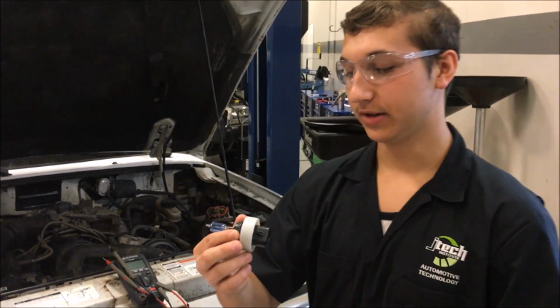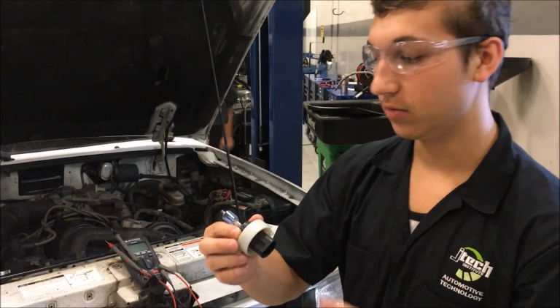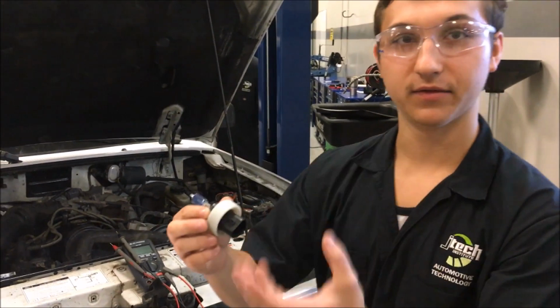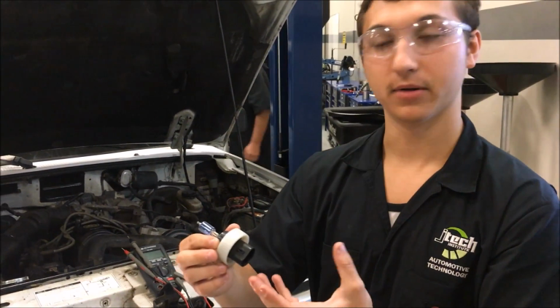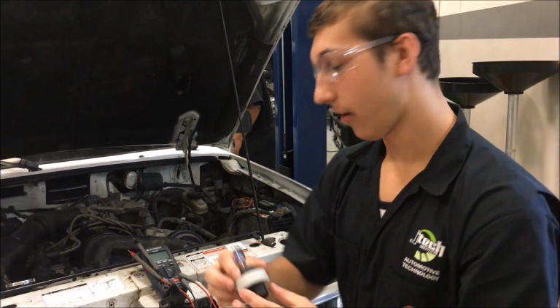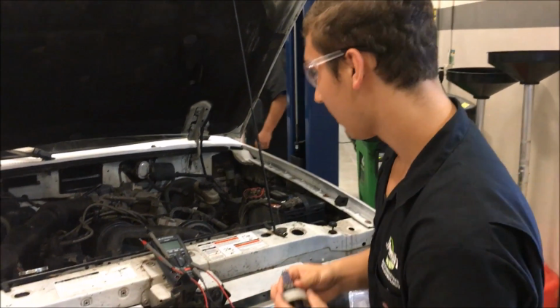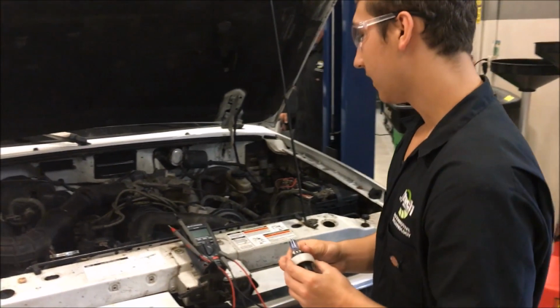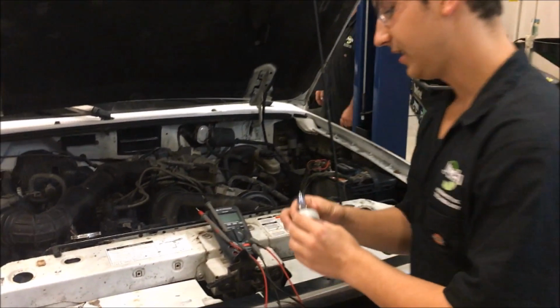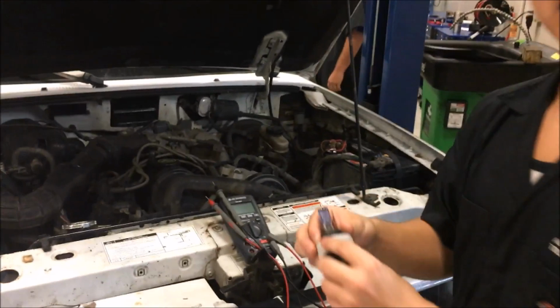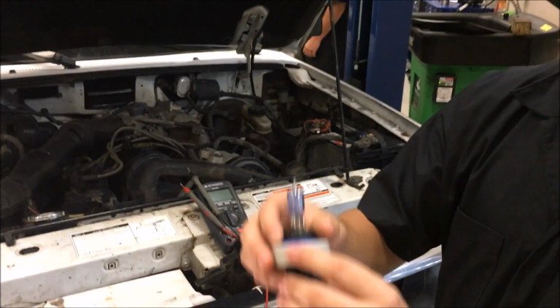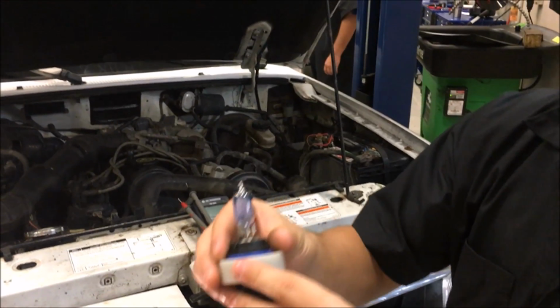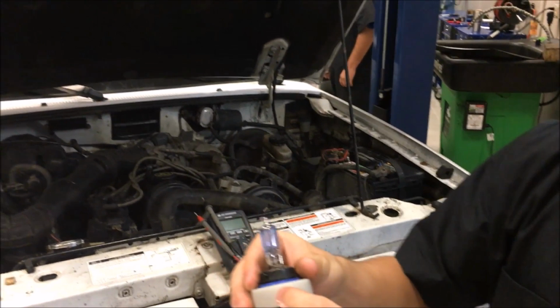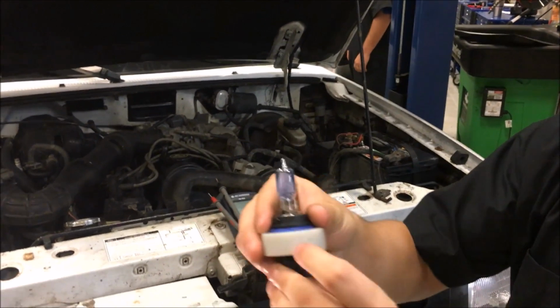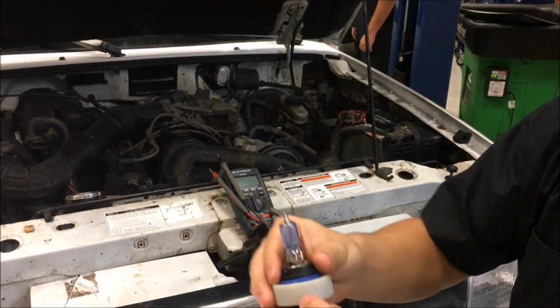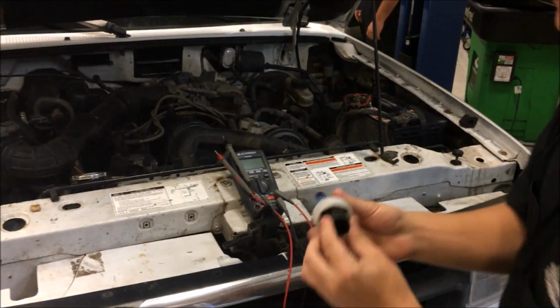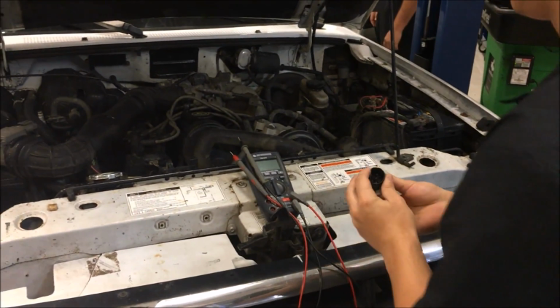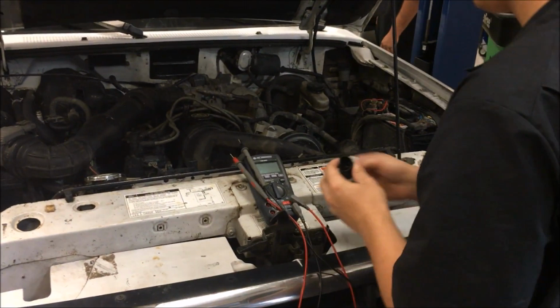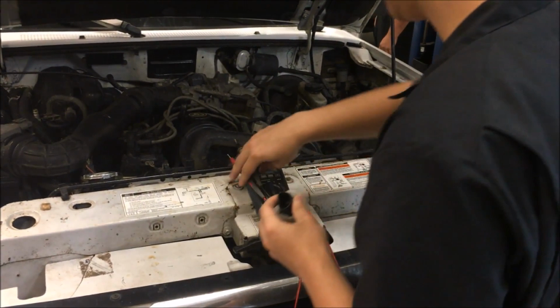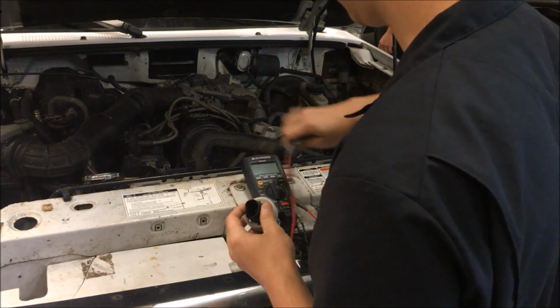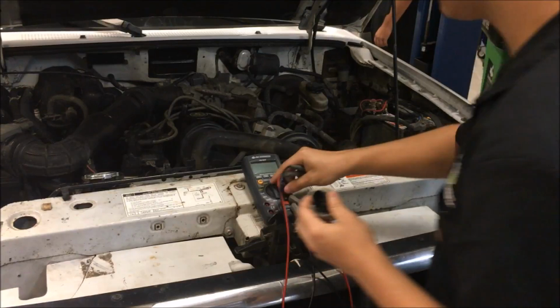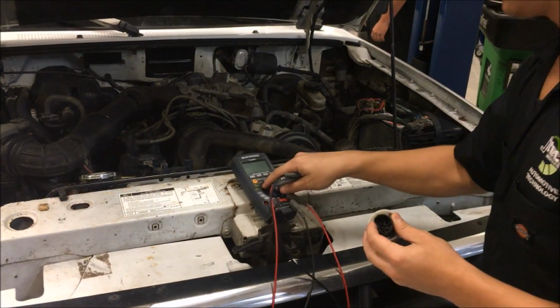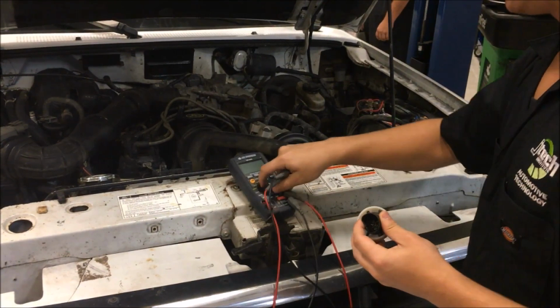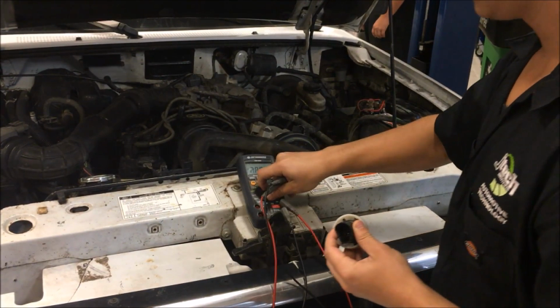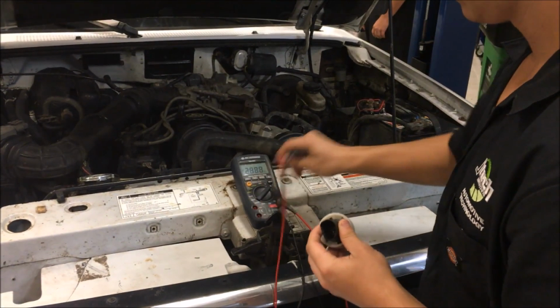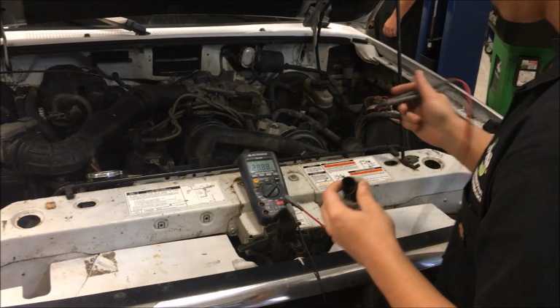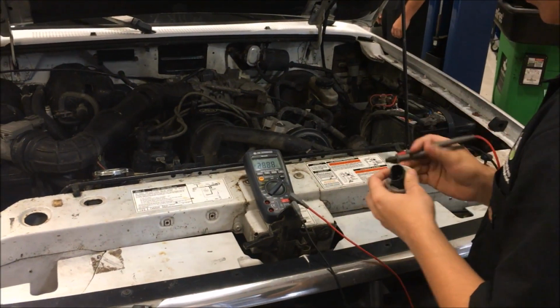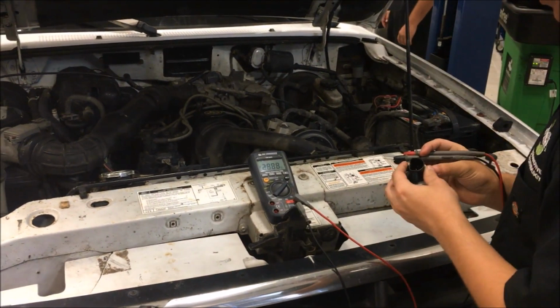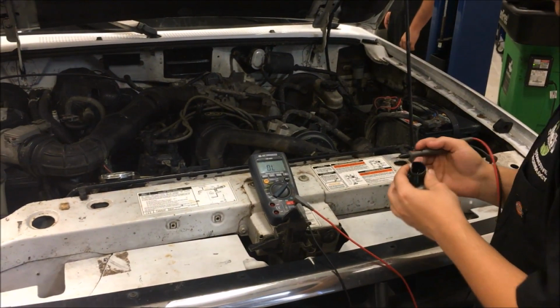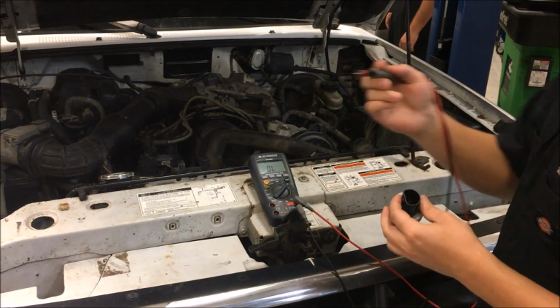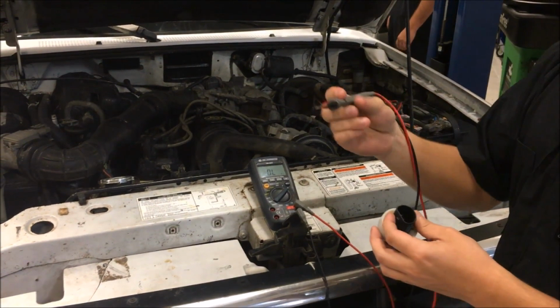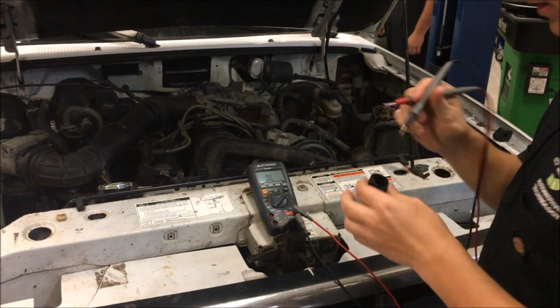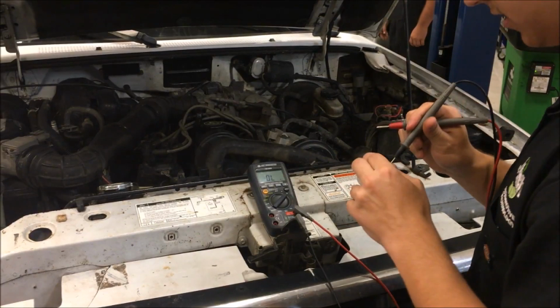Now what I'm going to do is test the ohms of this light bulb. As you can see it's not a standard OEM light bulb — it's an LED. I'm going to set the multimeter to ohms and take the negative and positive leads.